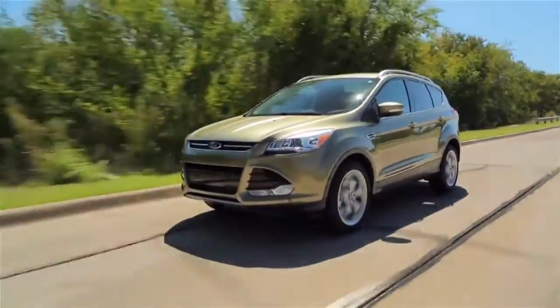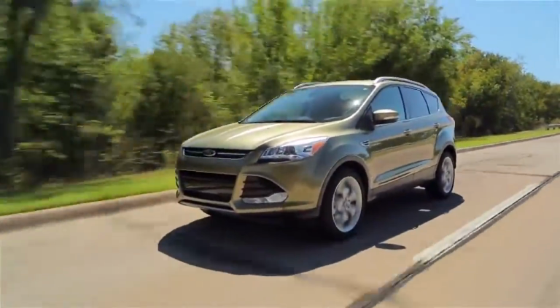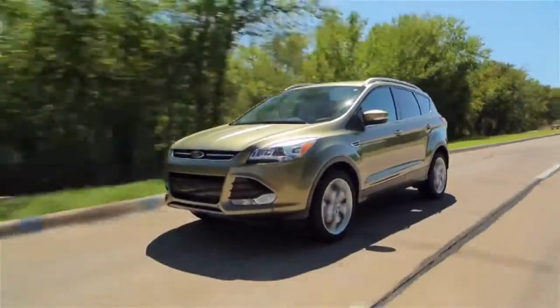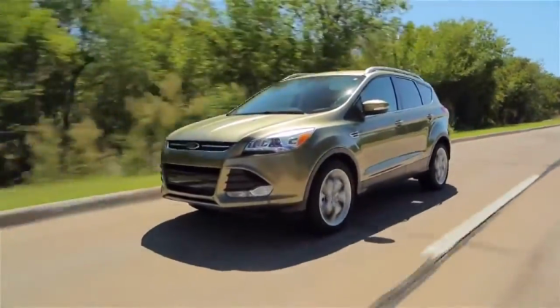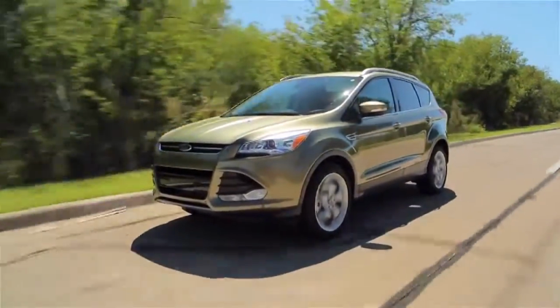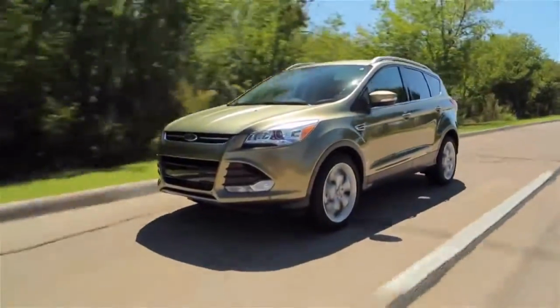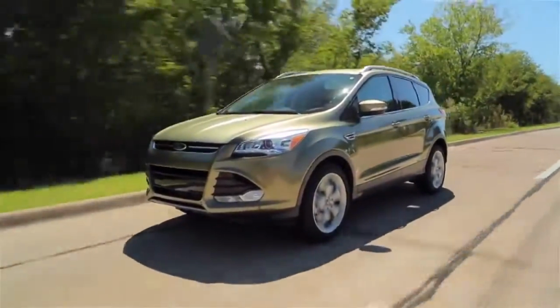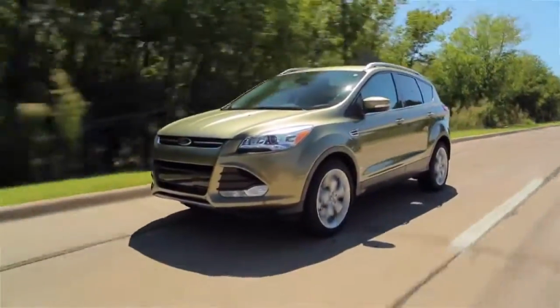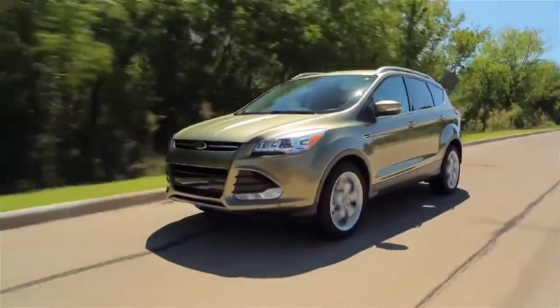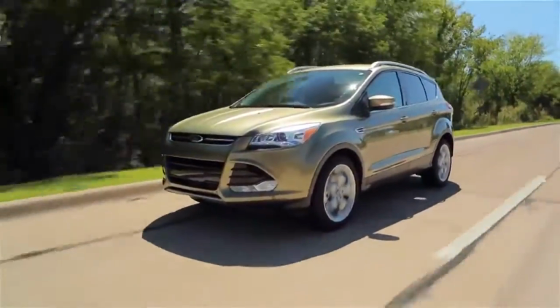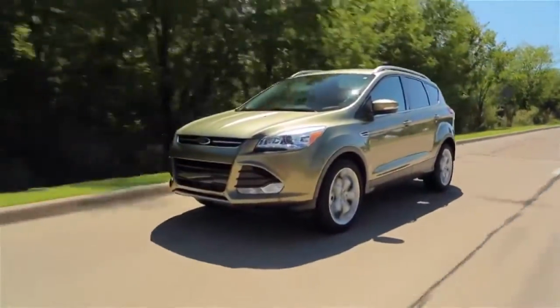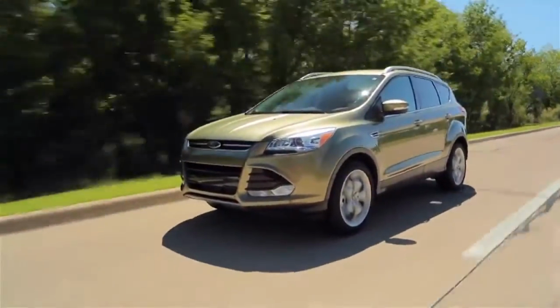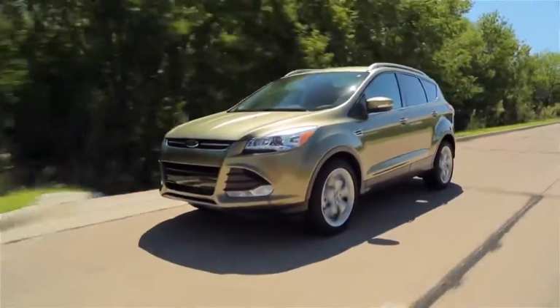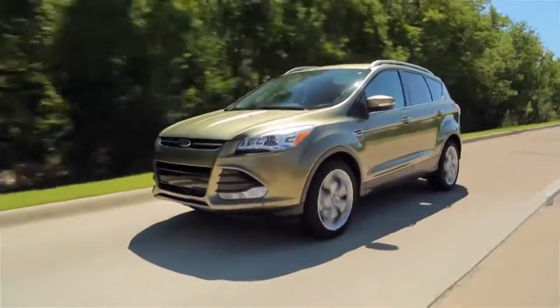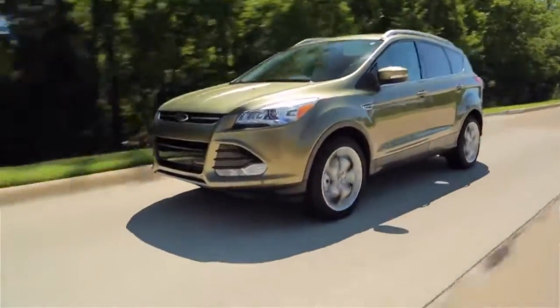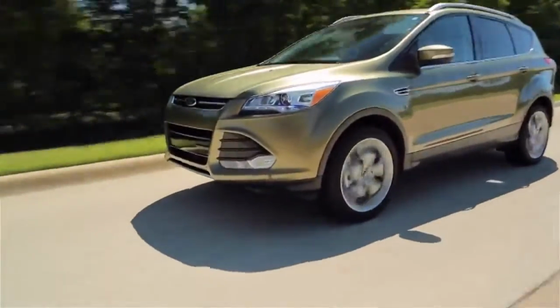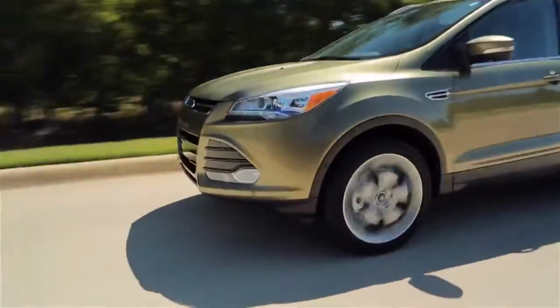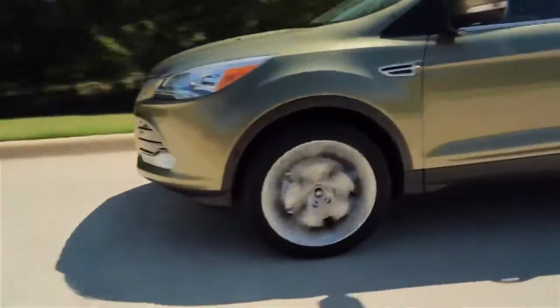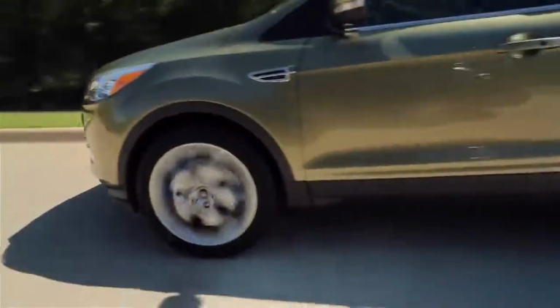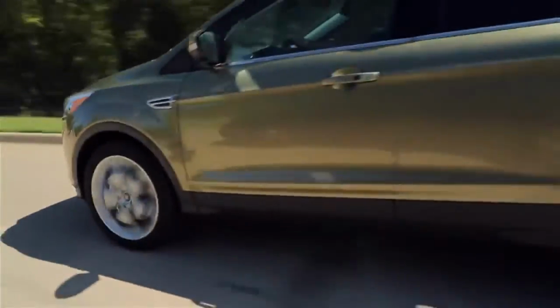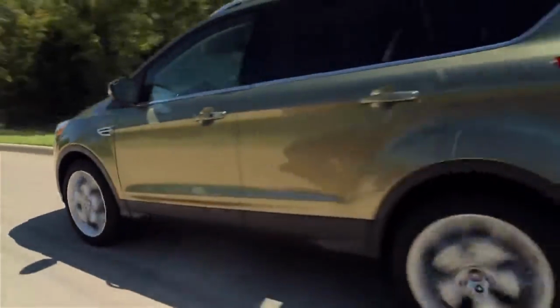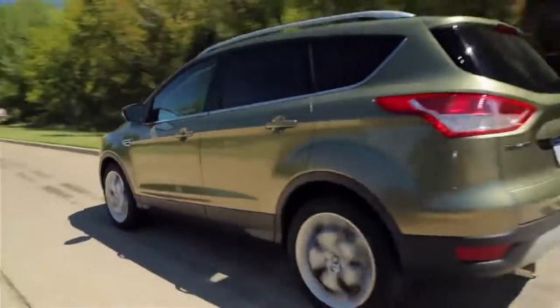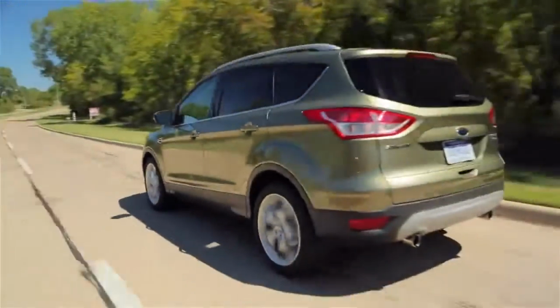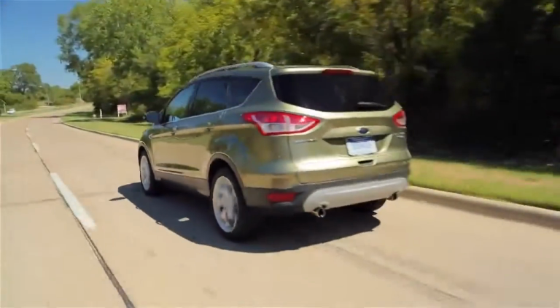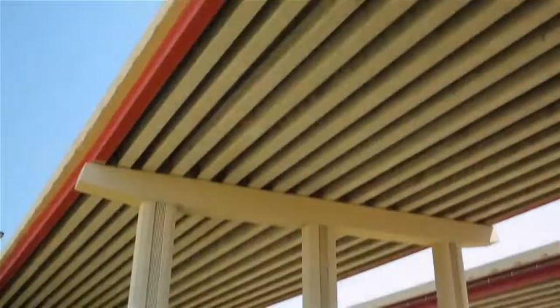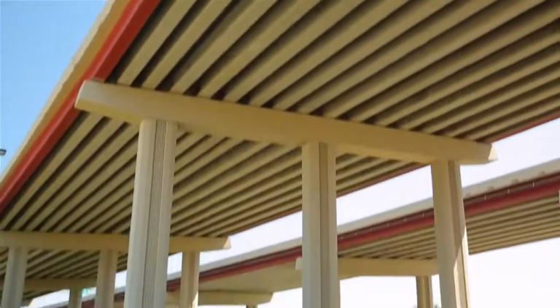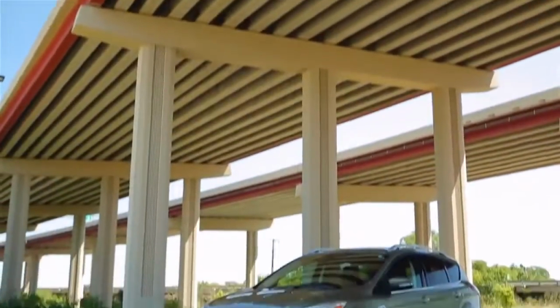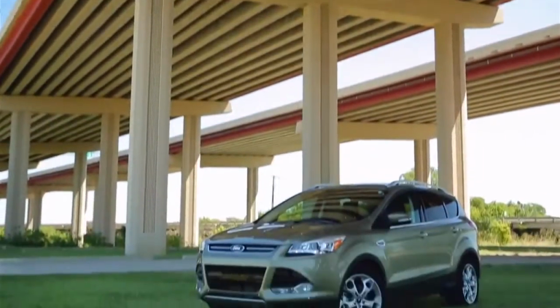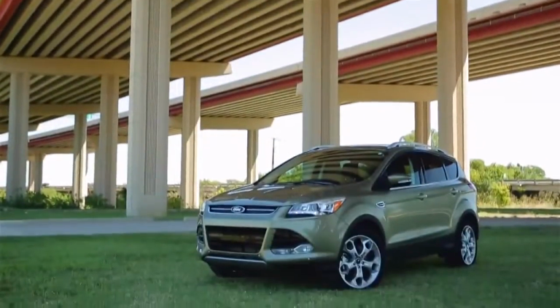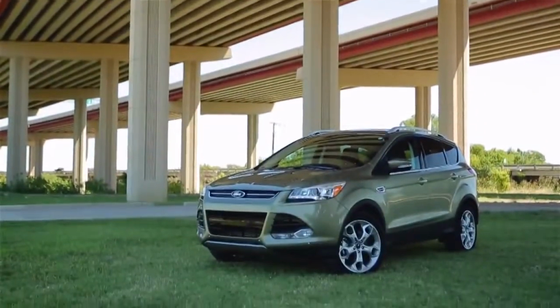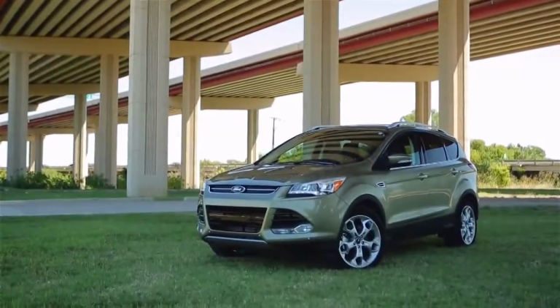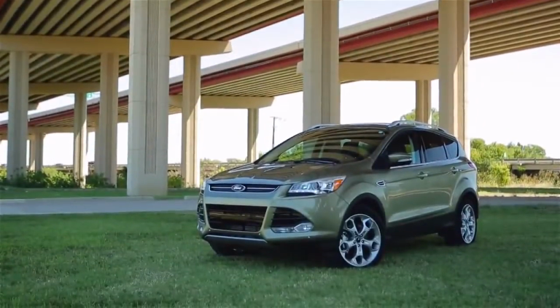This one has the larger 2.0-liter version with a 6-speed automatic transmission. When the twin turbos kick in, you feel the full force of the 240 horses, yet you still get almost 30 miles to the gallon on the highway, even with four-wheel drive like this vehicle.